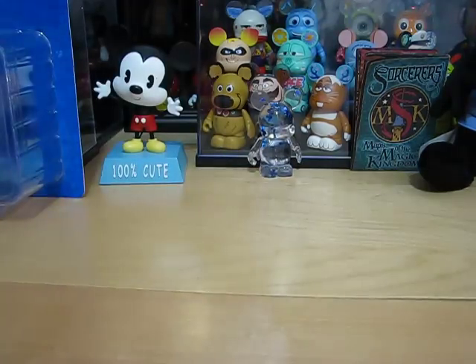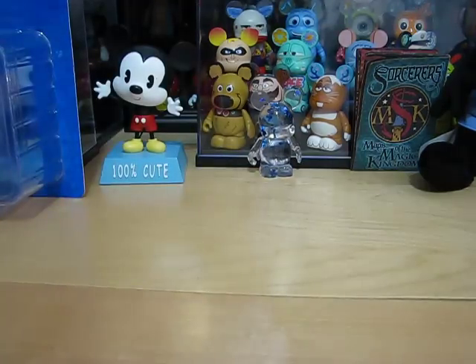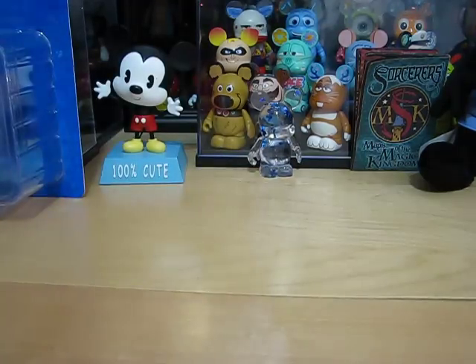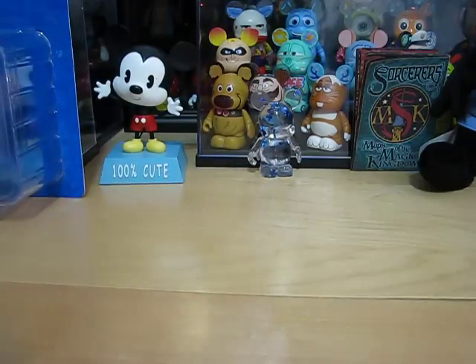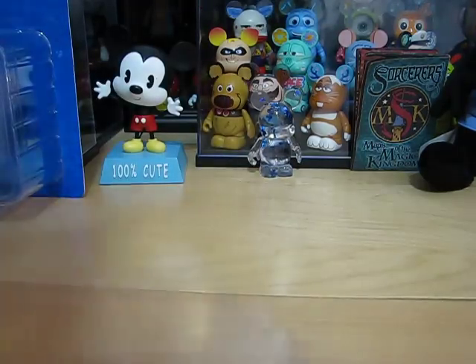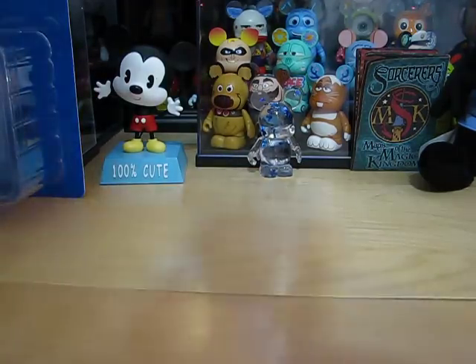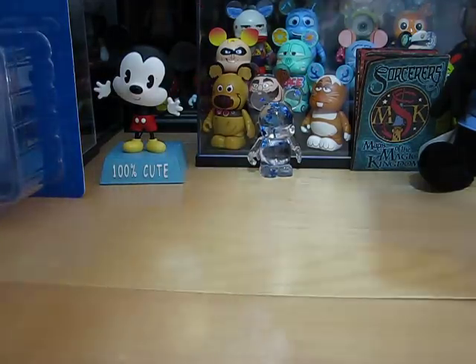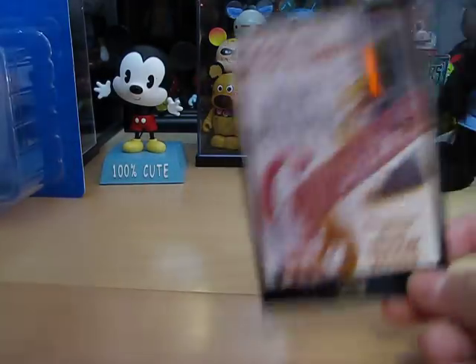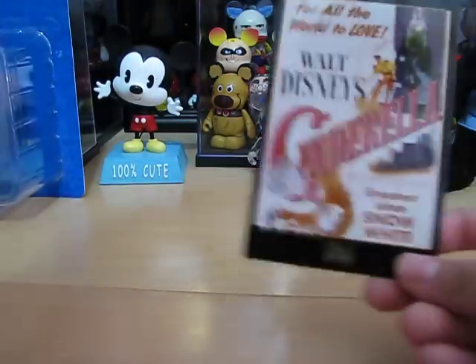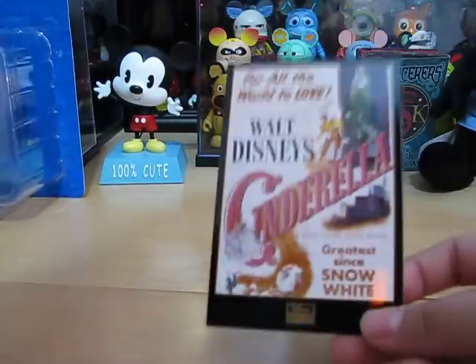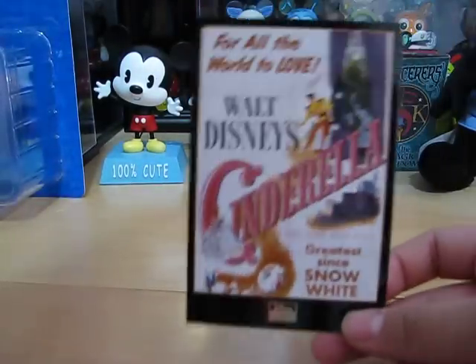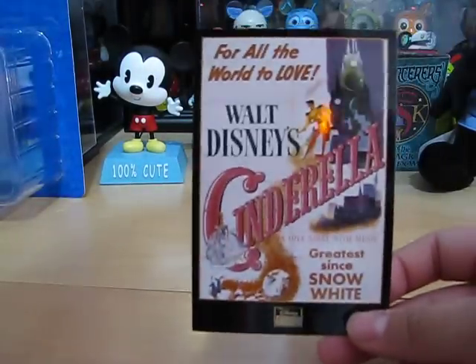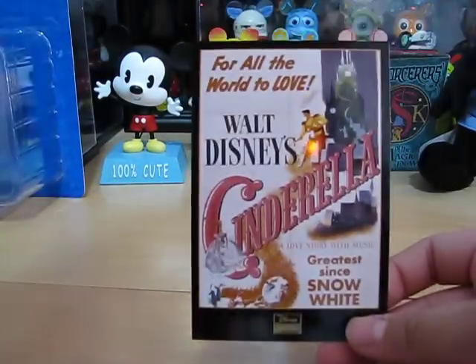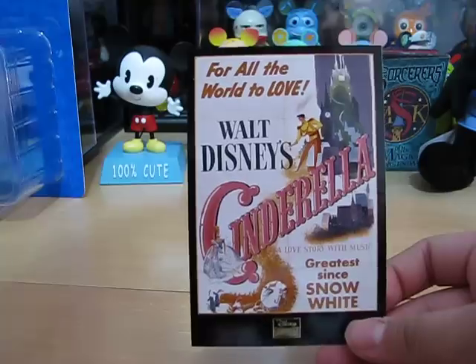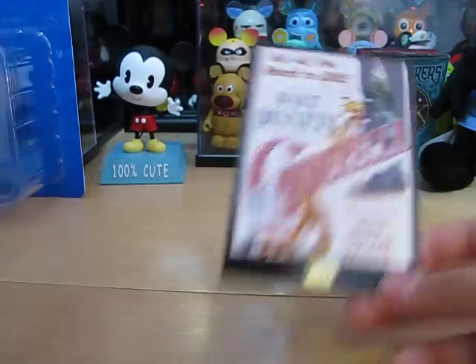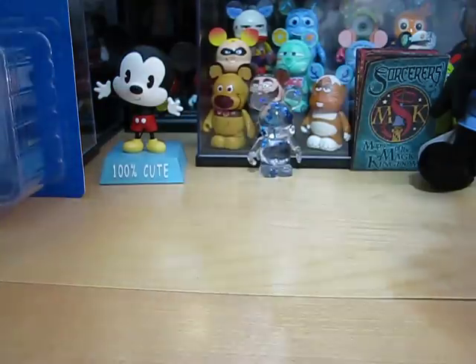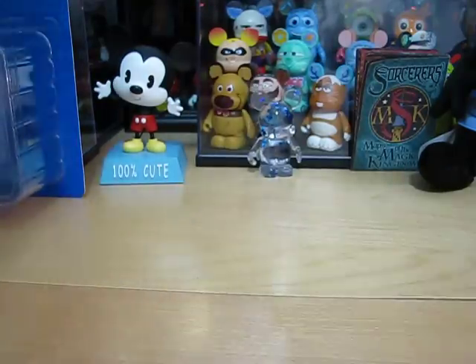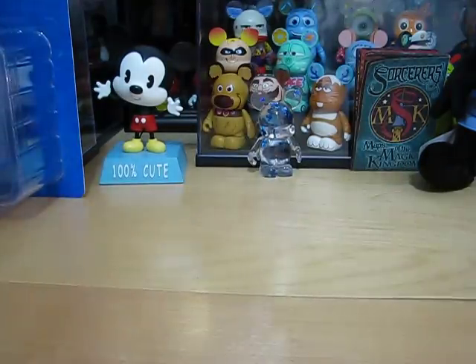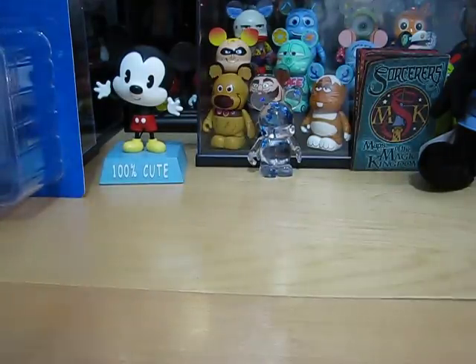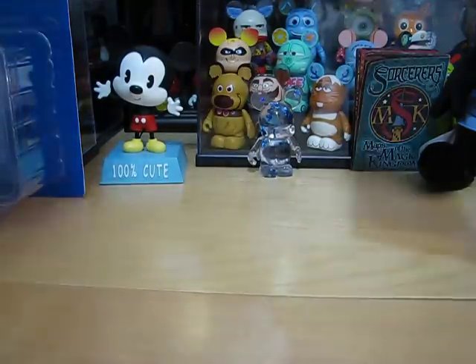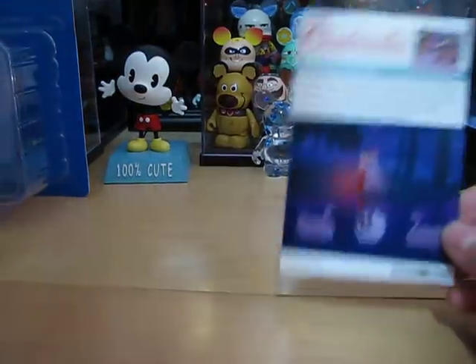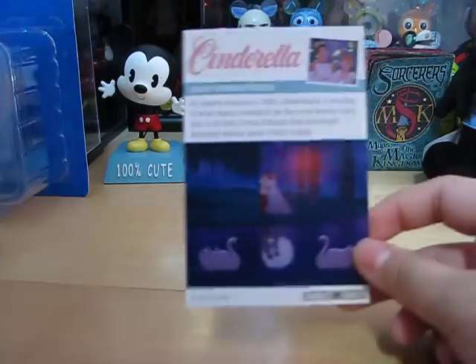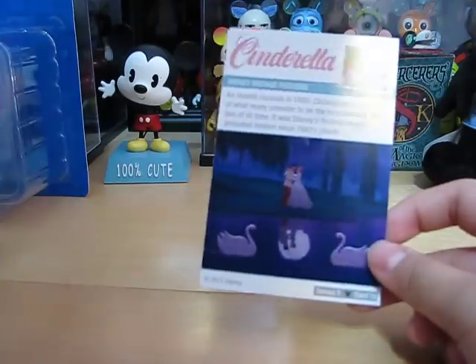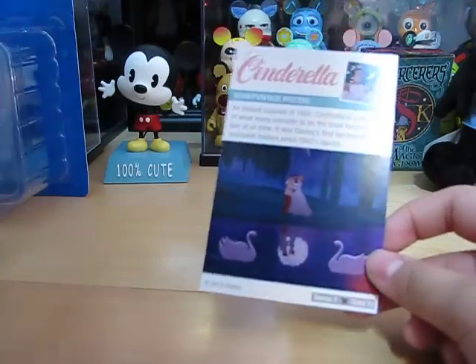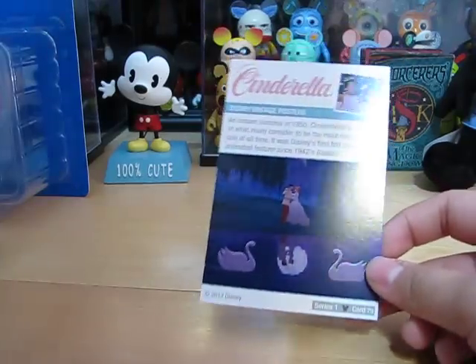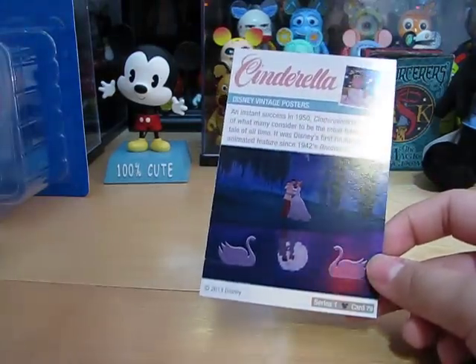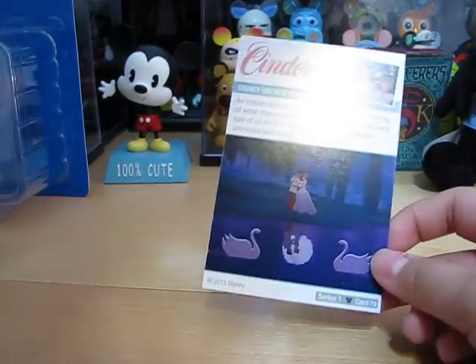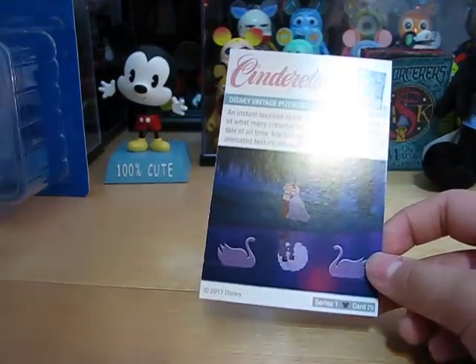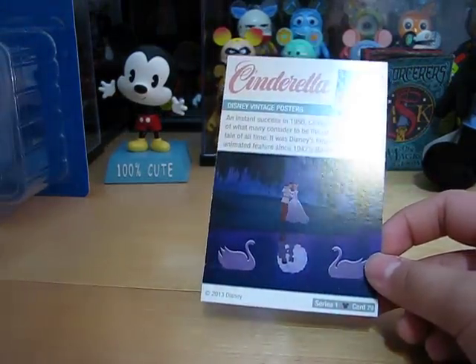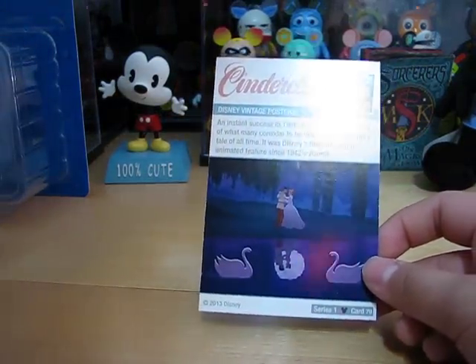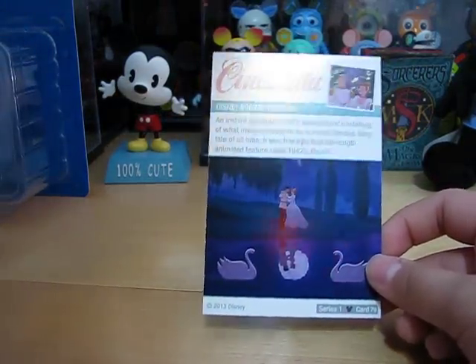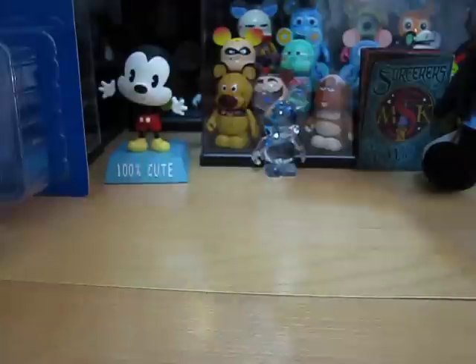Here is the Disney poster — Cinderella. And also on the back. If you want to know about the back of the lithograph, there is nothing on the back.